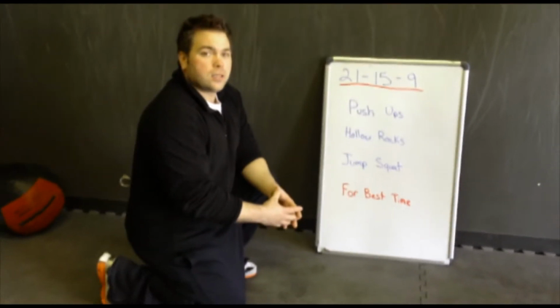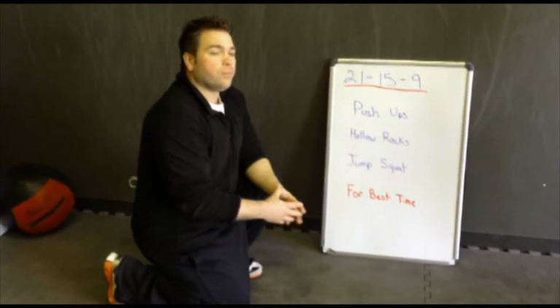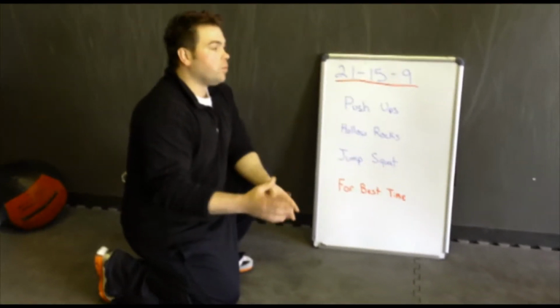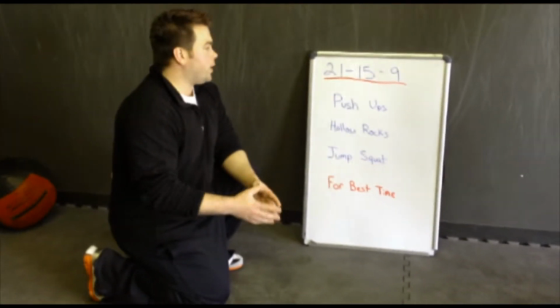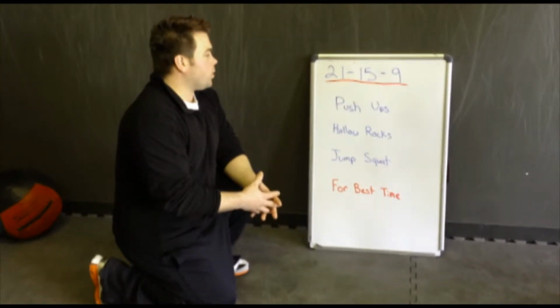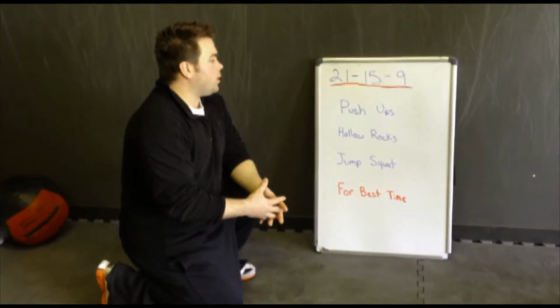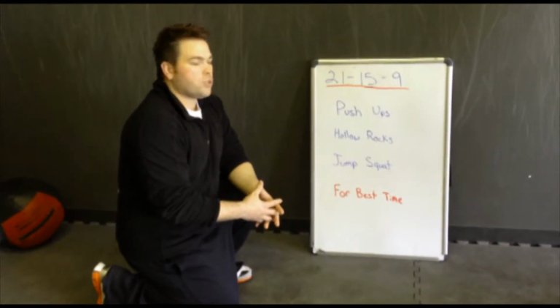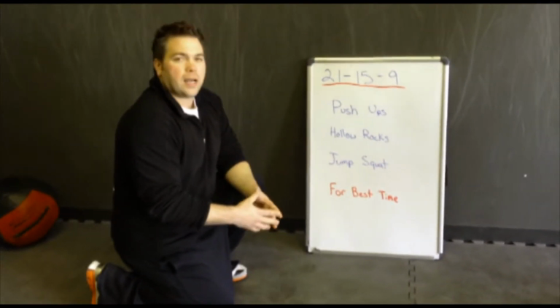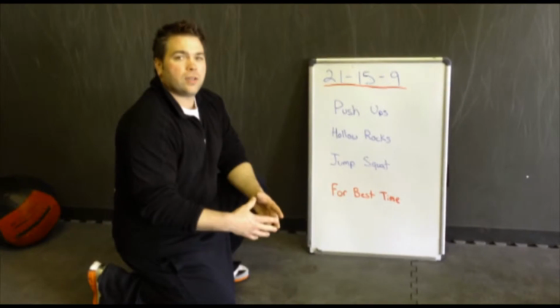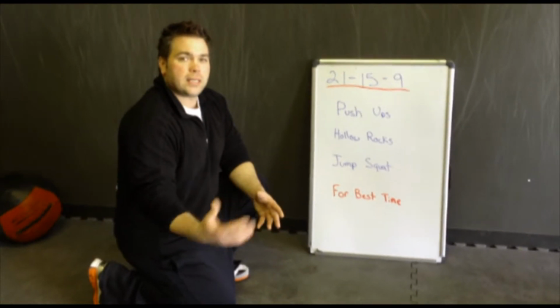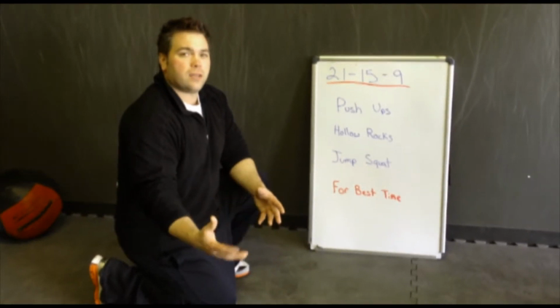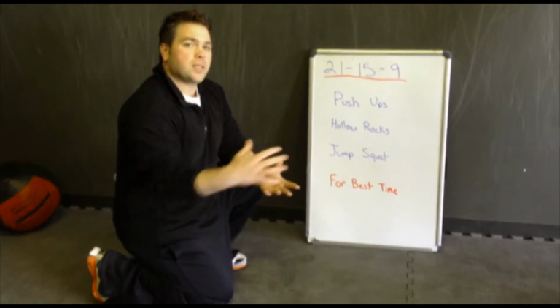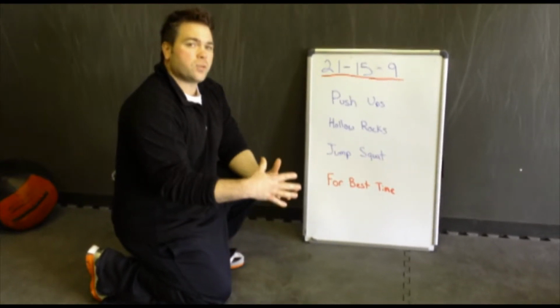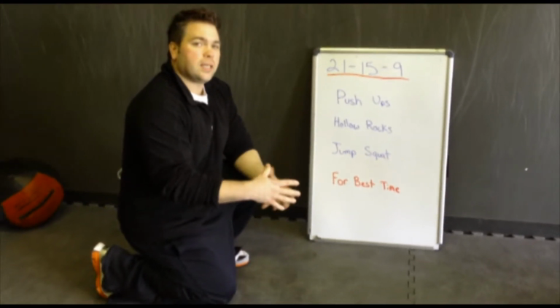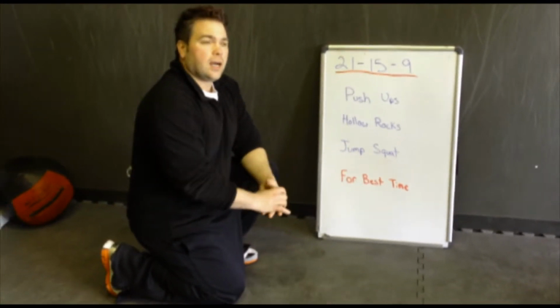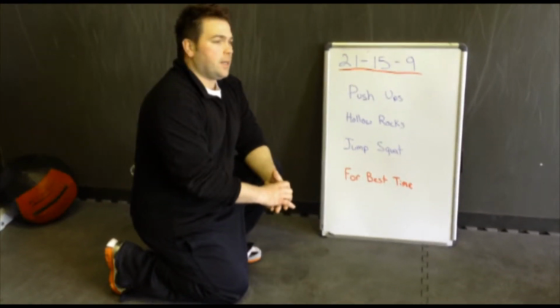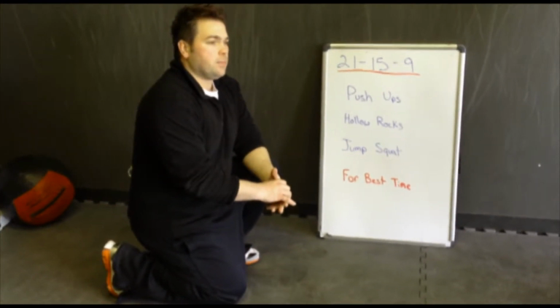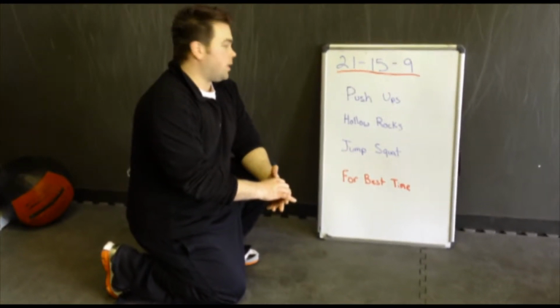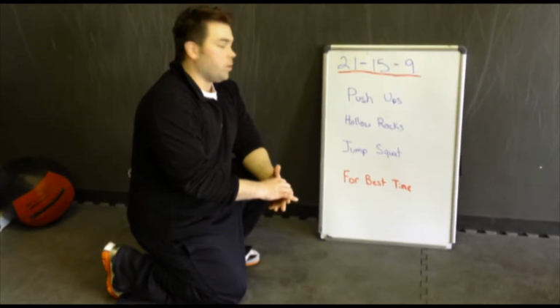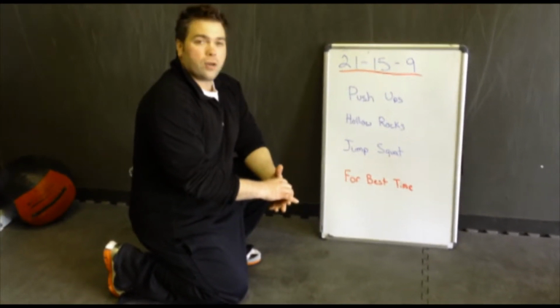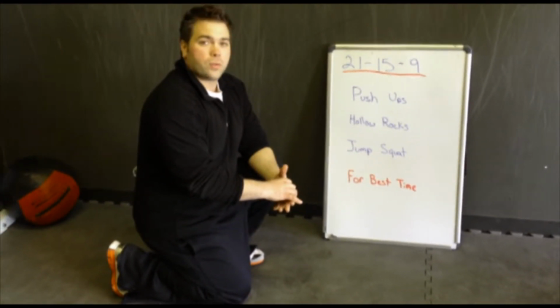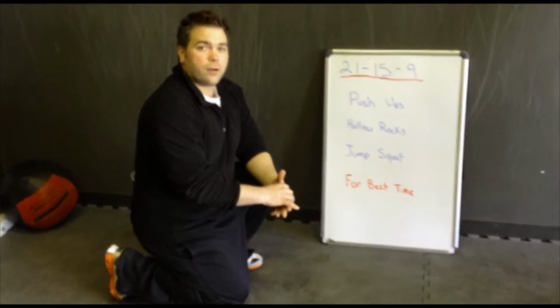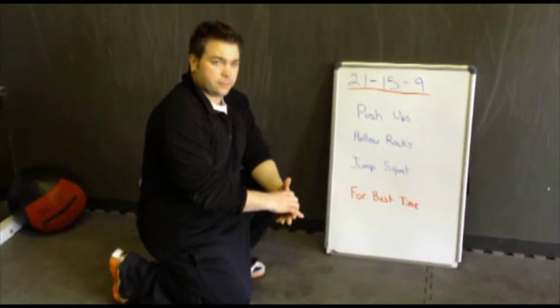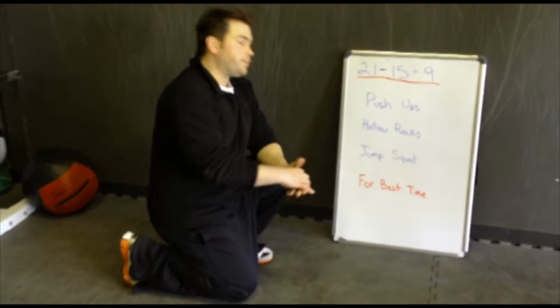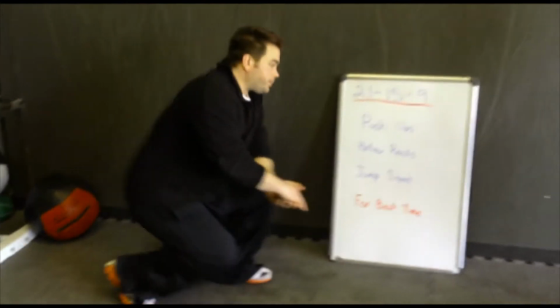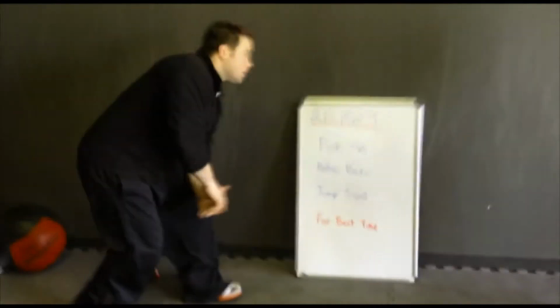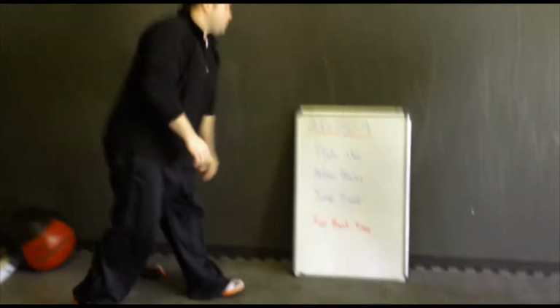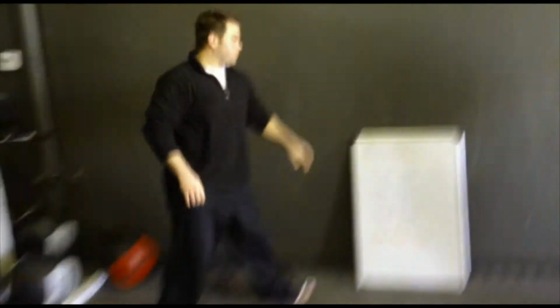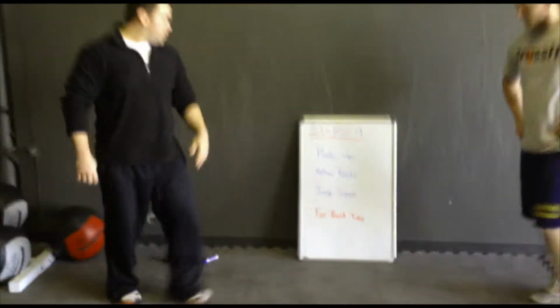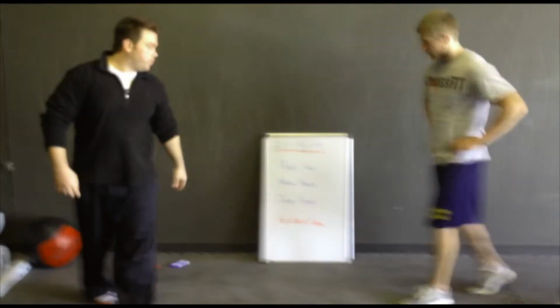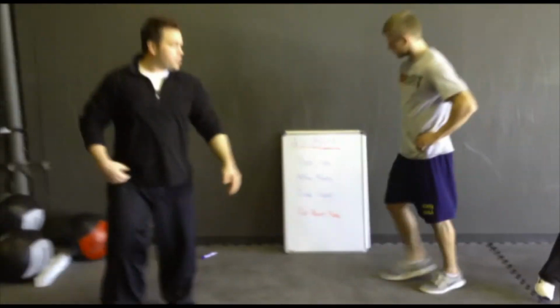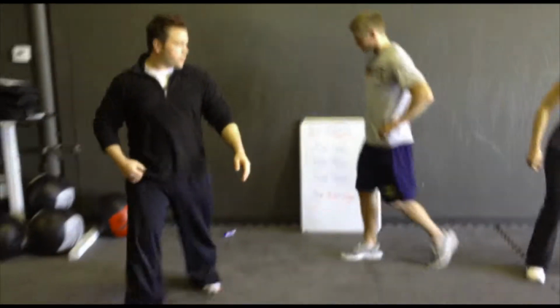So real quick, we're going to demonstrate how to do everything again if you missed last week. And then we'll get going with the workout.